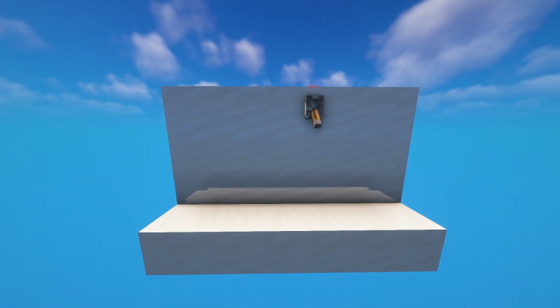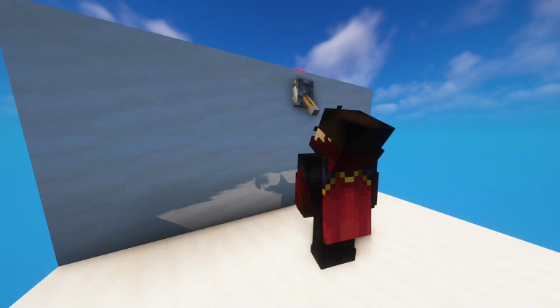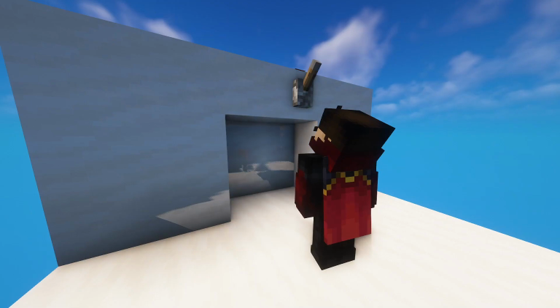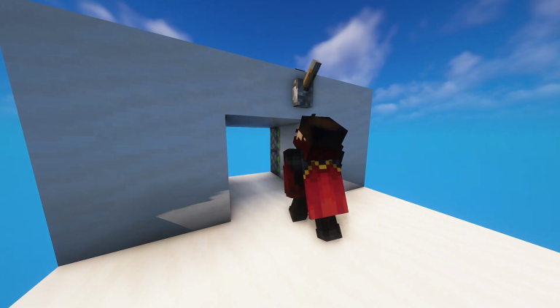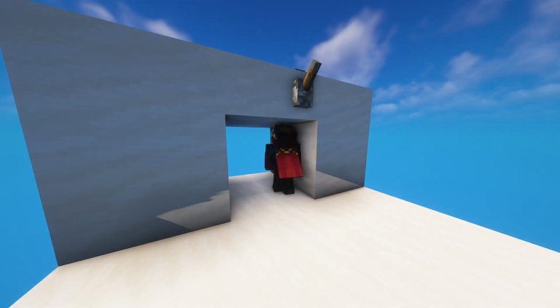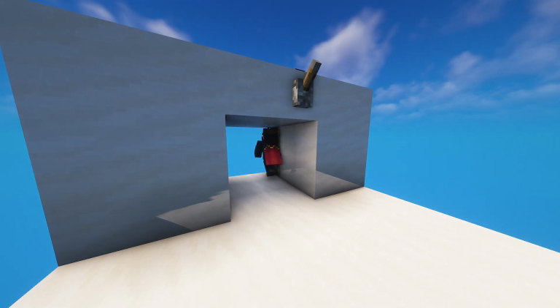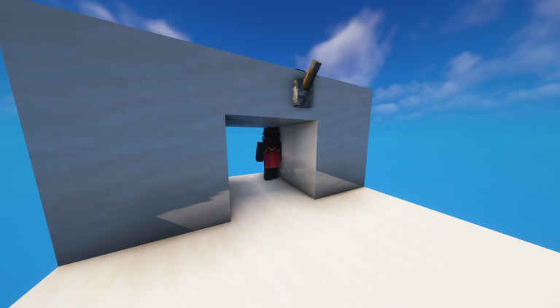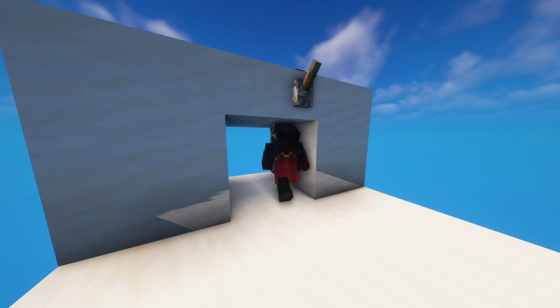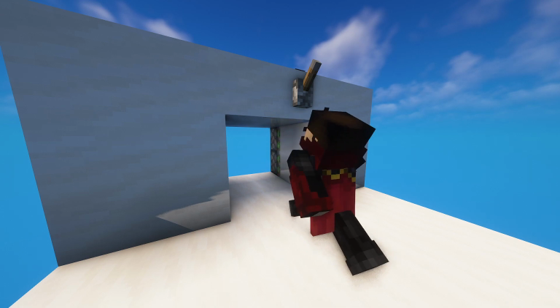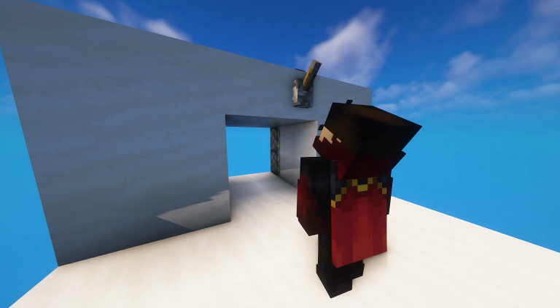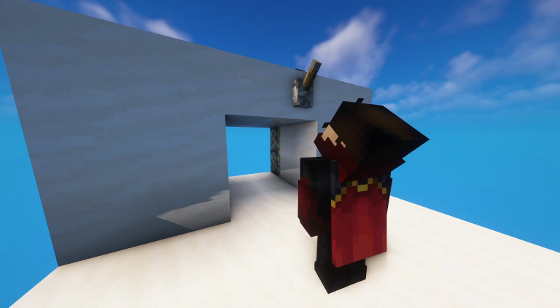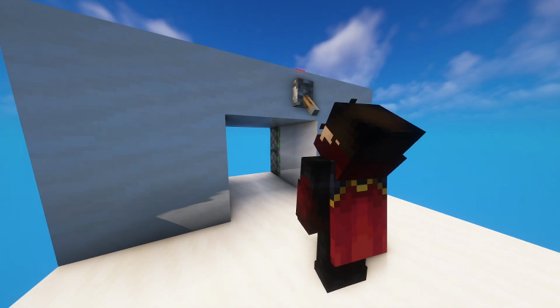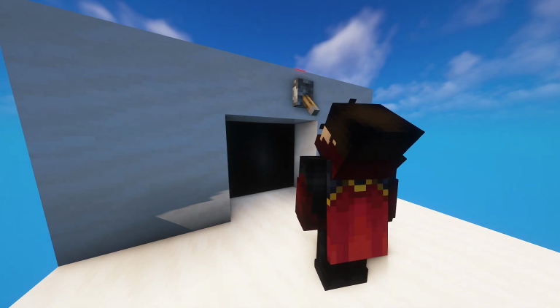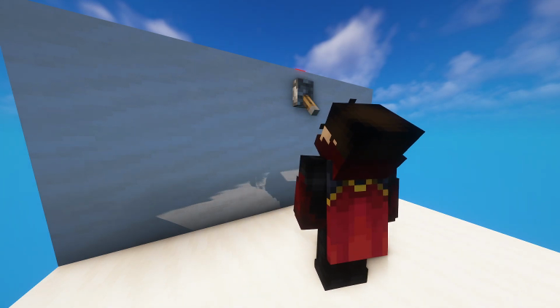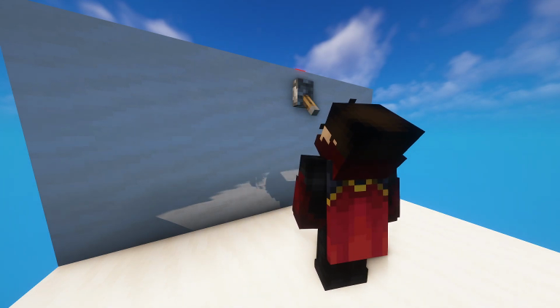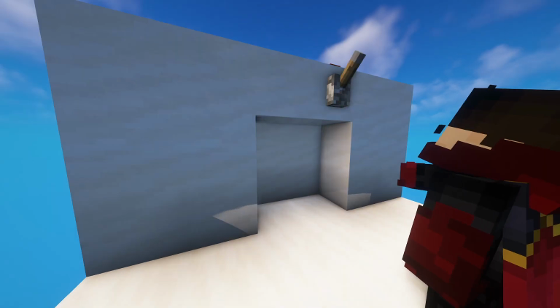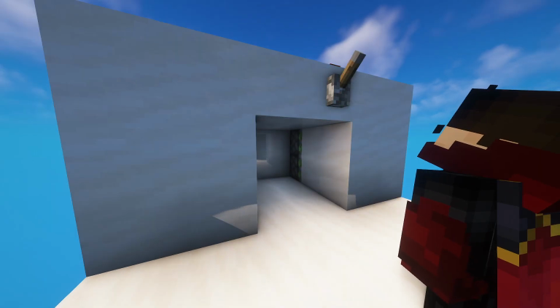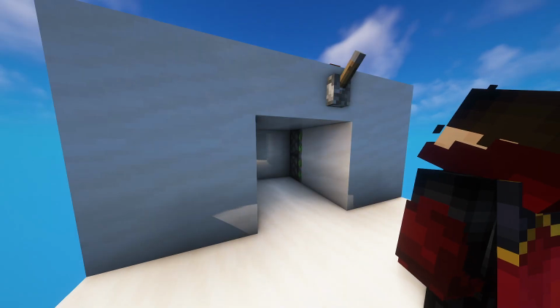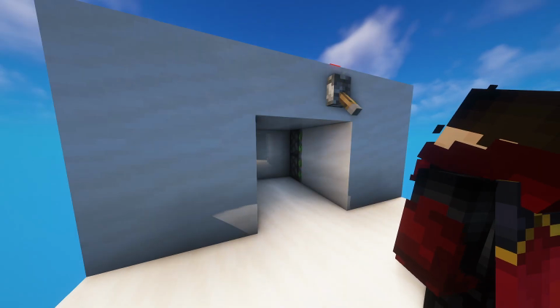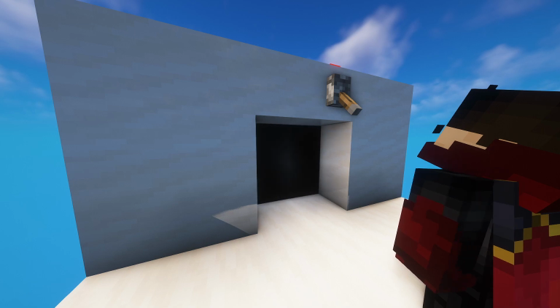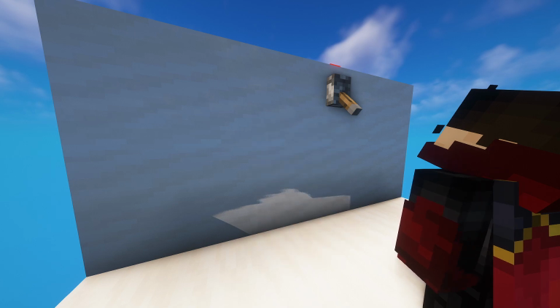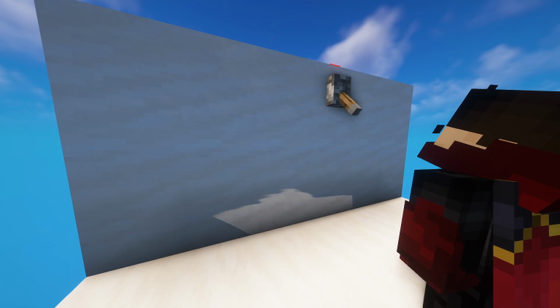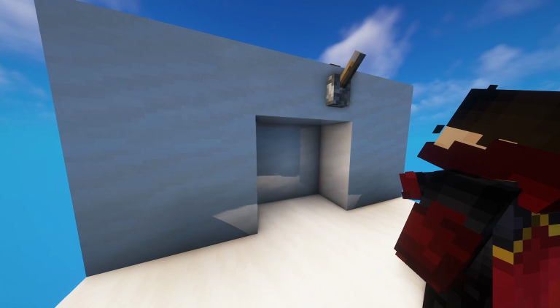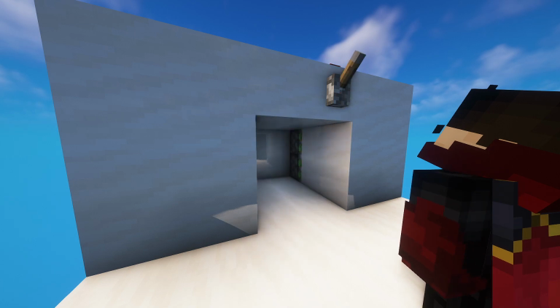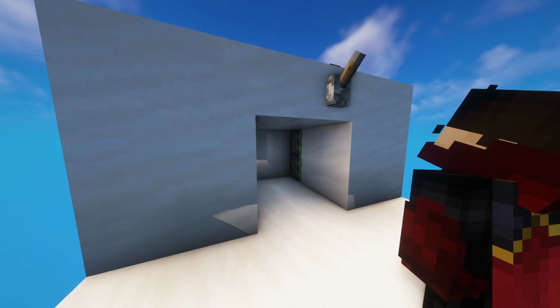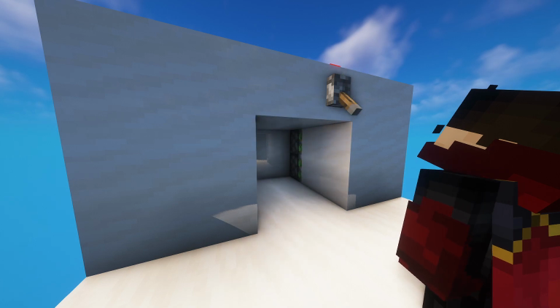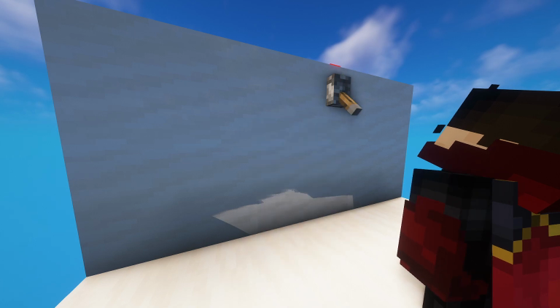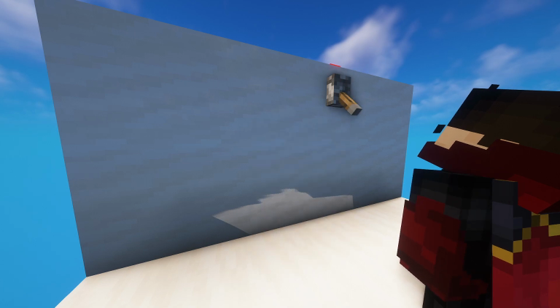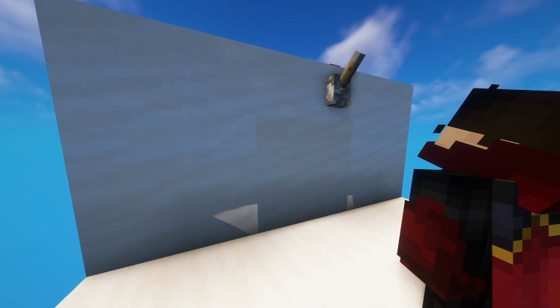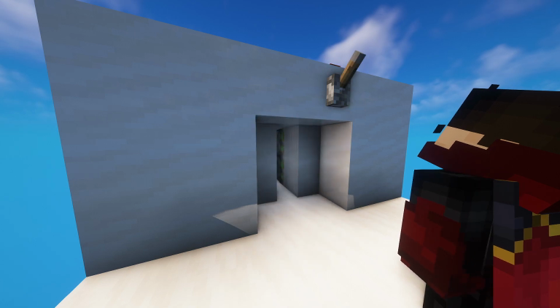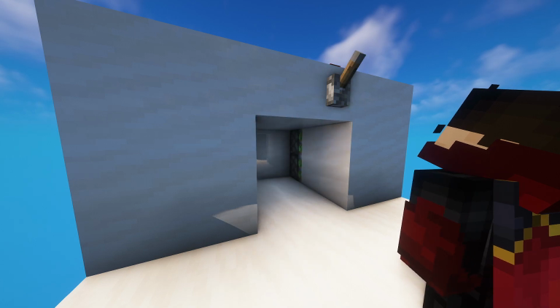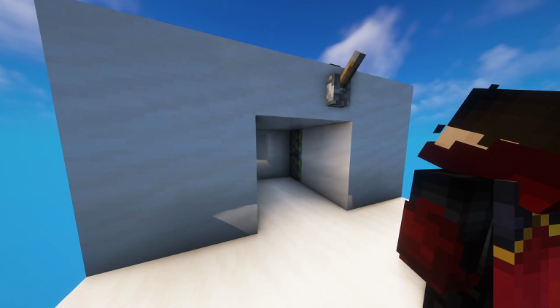So there you have it — an automatic two by two hidden piston door! If you enjoyed this tutorial, be sure to smash that like button and subscribe for more tutorials like this in the future. I'll see you in the next one — peace!